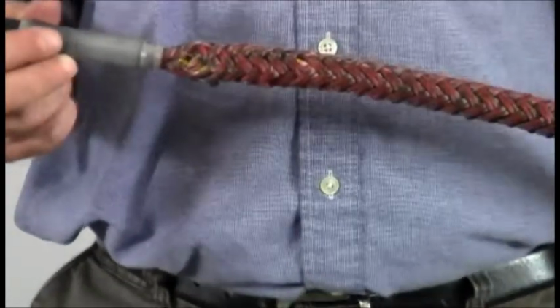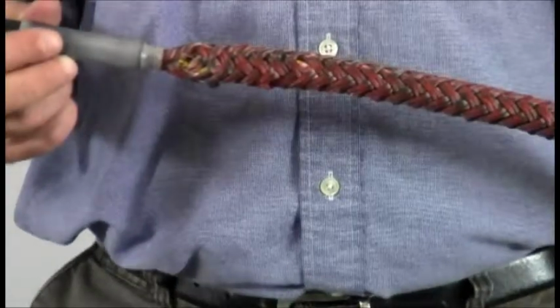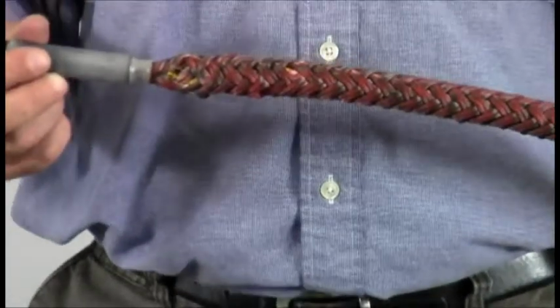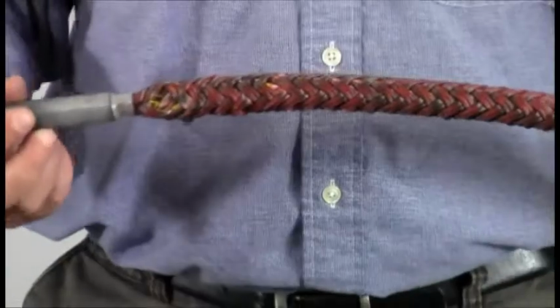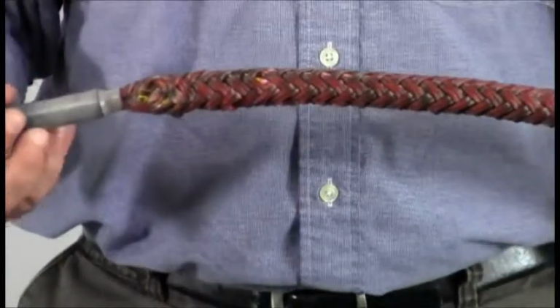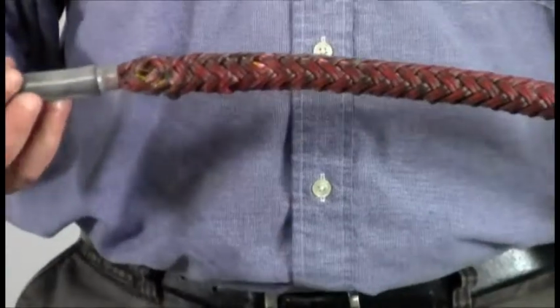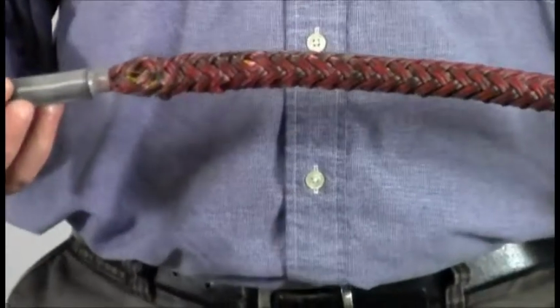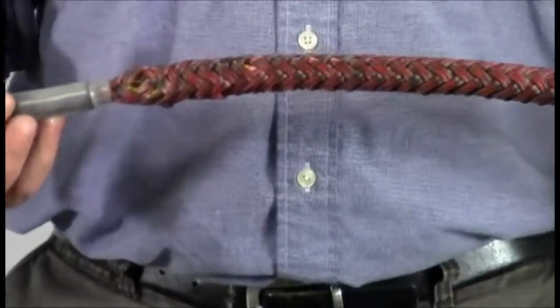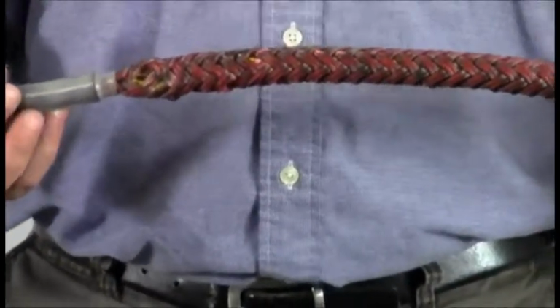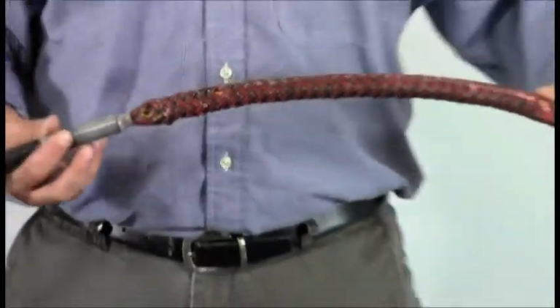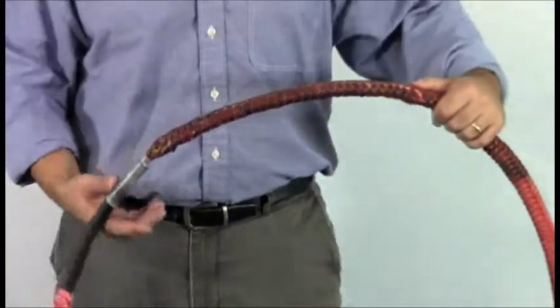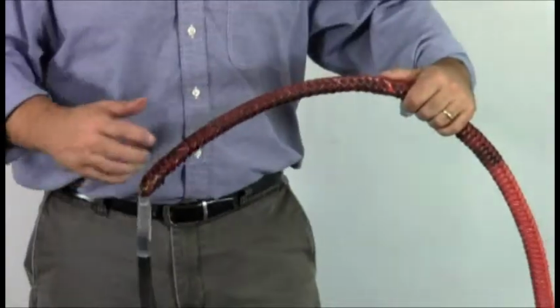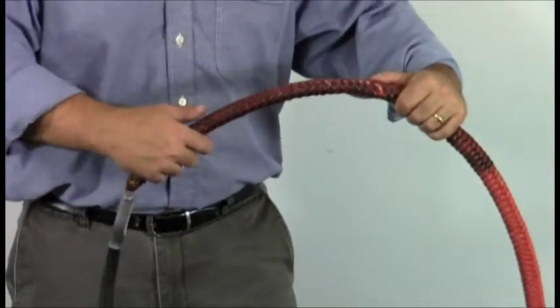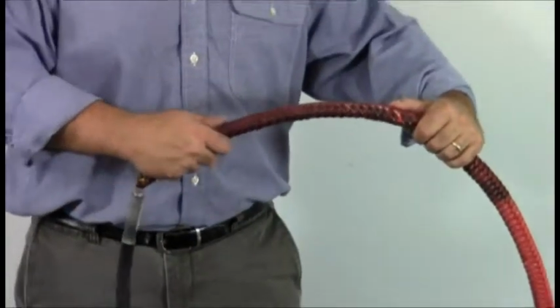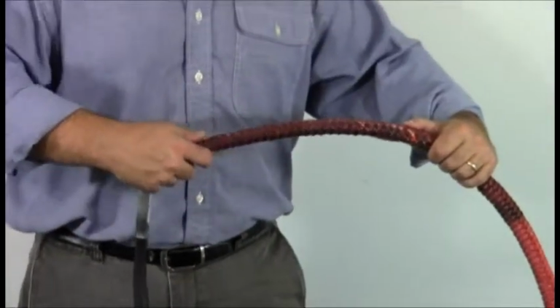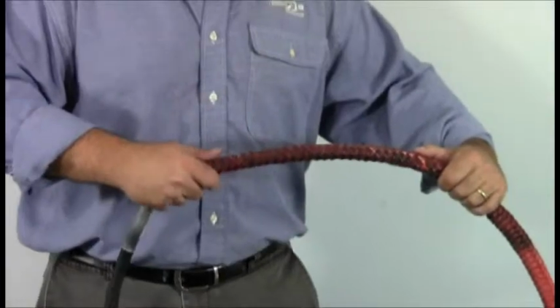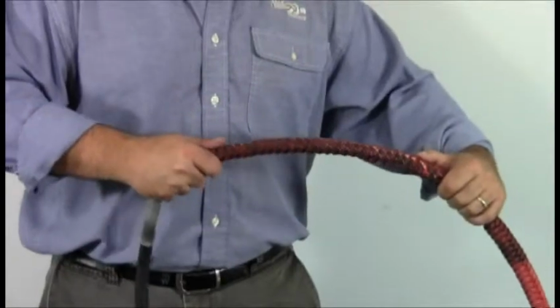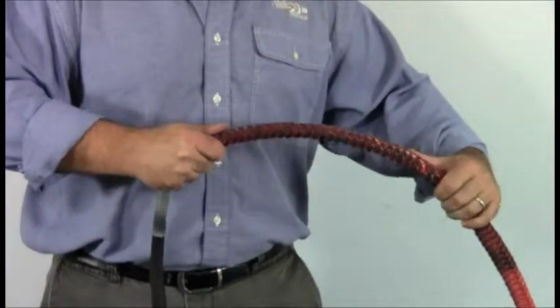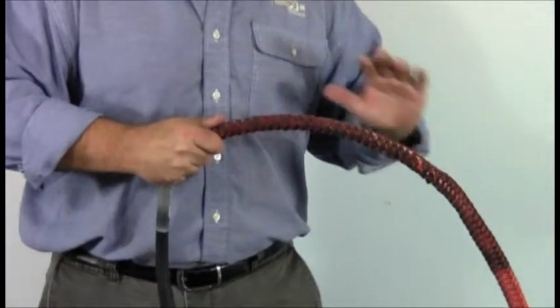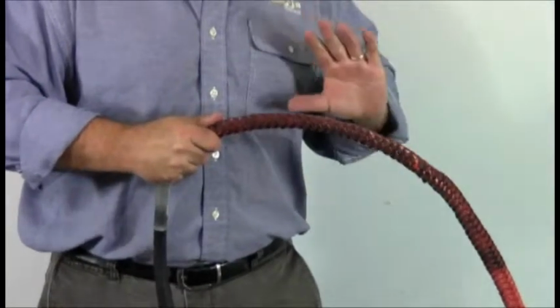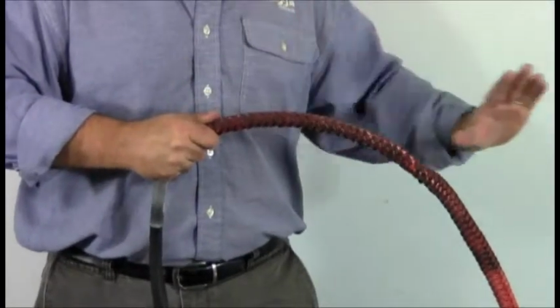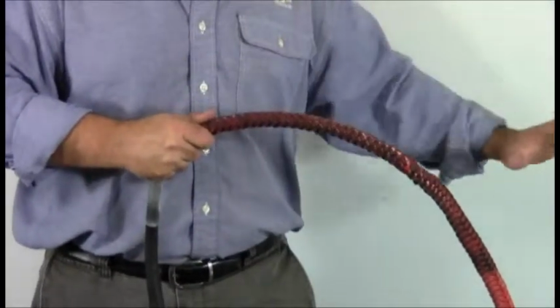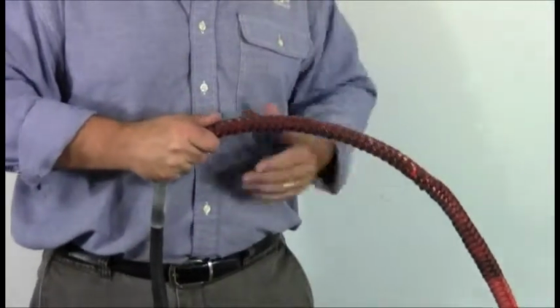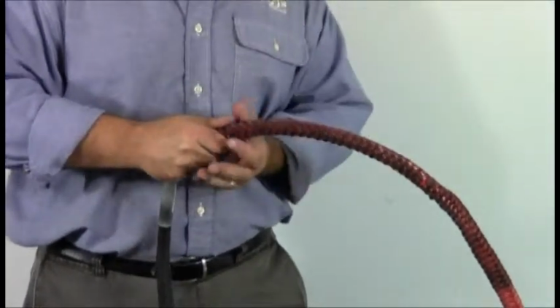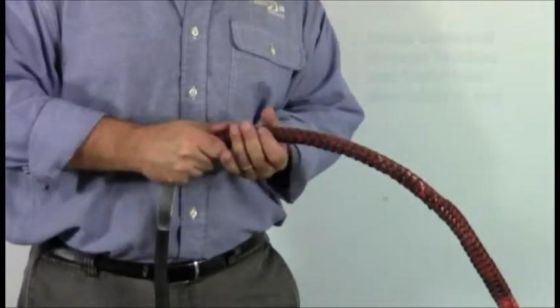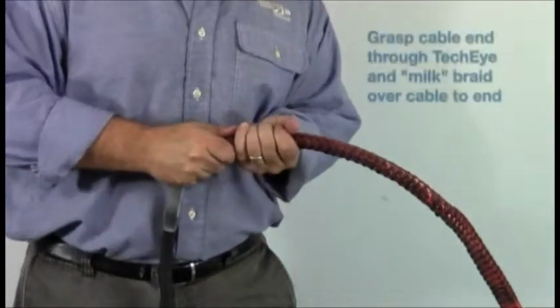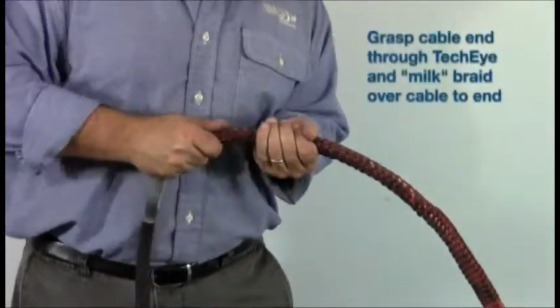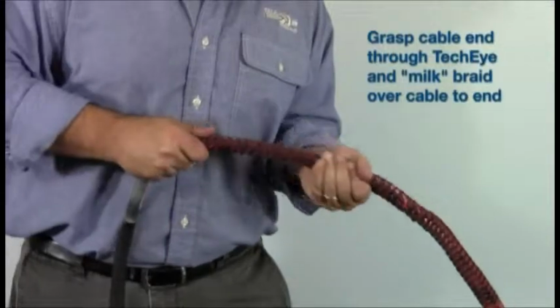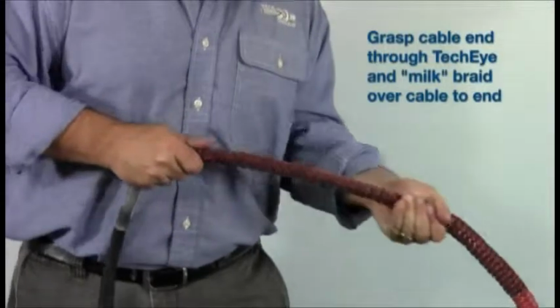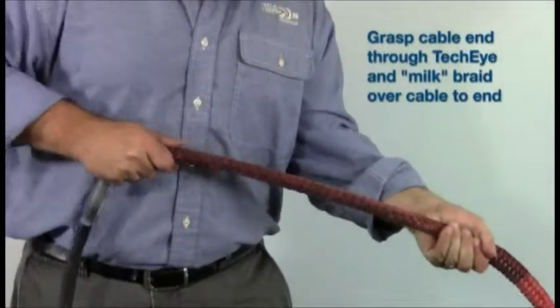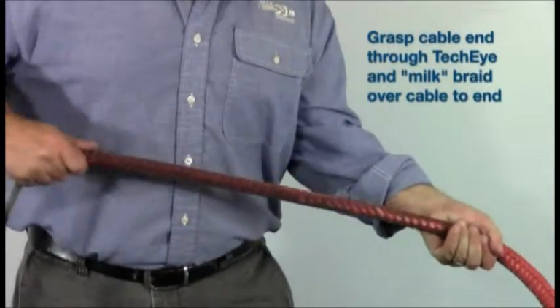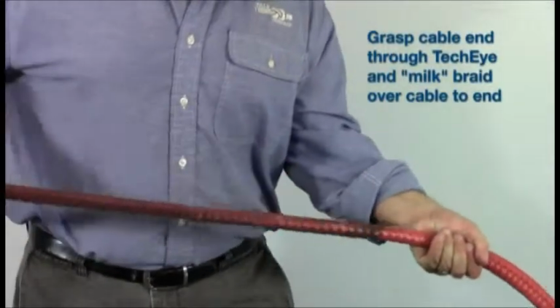Making sure to keep the cable end as close to the eye end as possible, grasp the cable end through the TechEye and milk the TechEye all the way to the end to maximize pre-load compression, which will minimize slippage once the eye is under load.